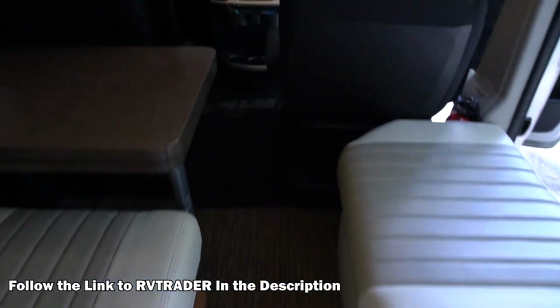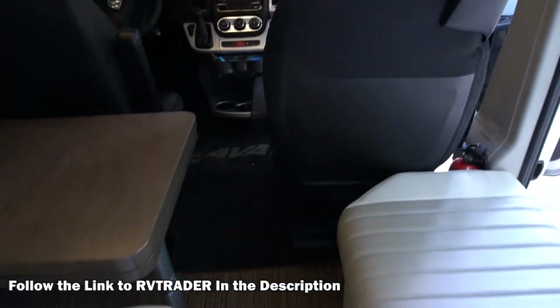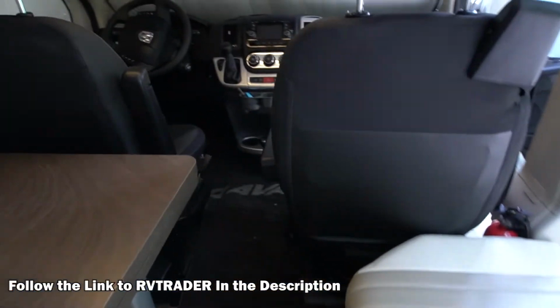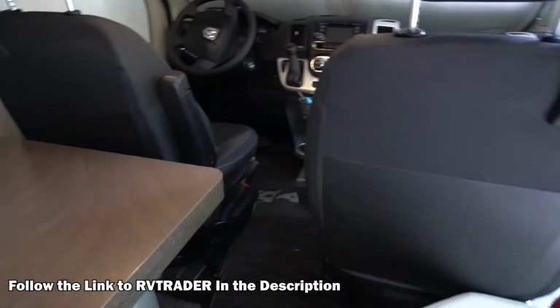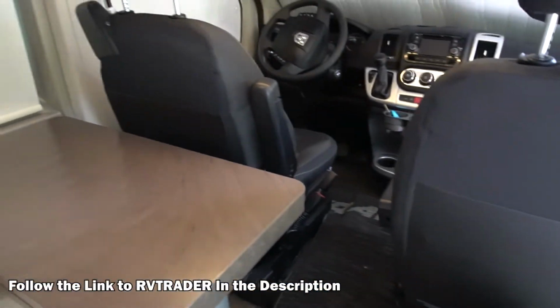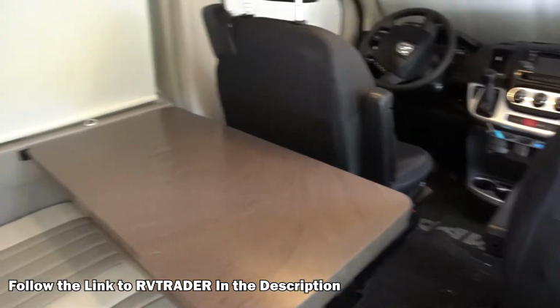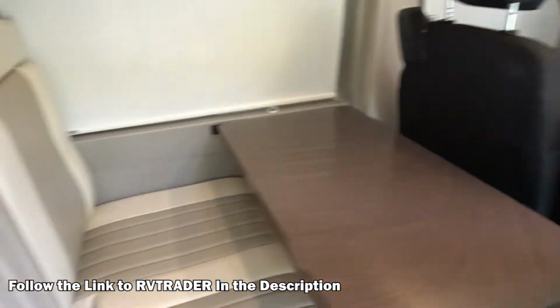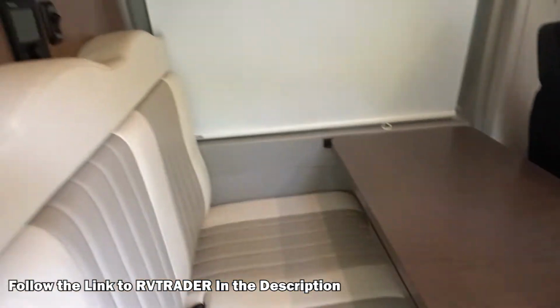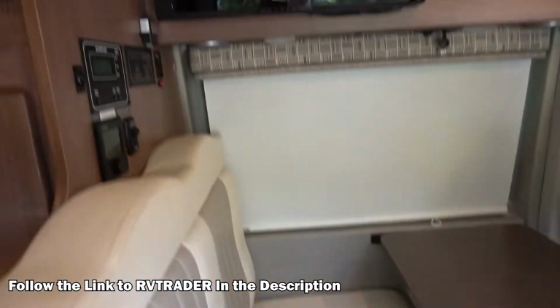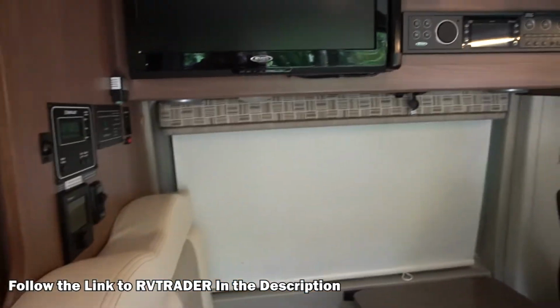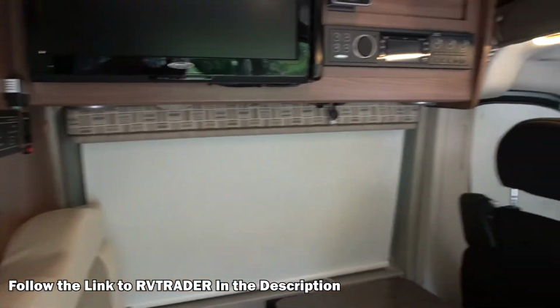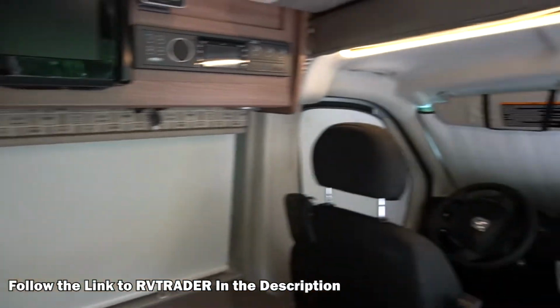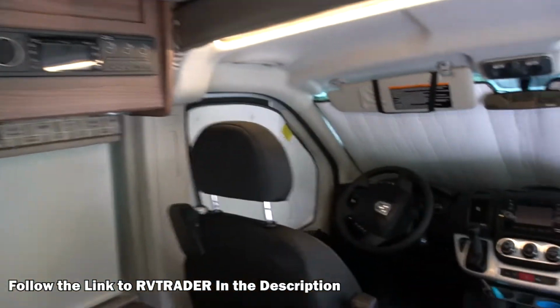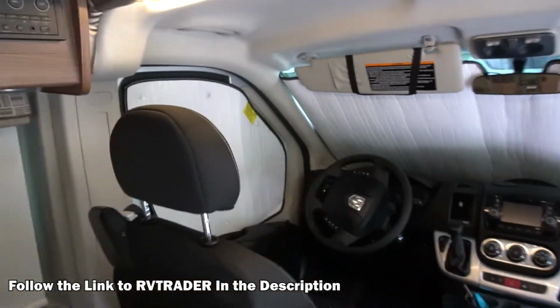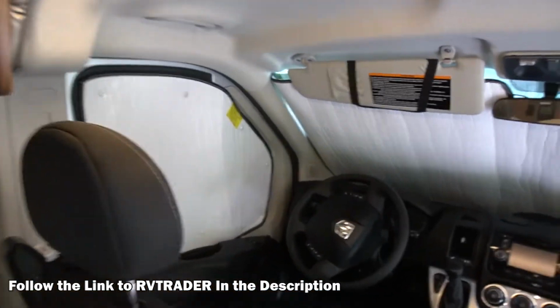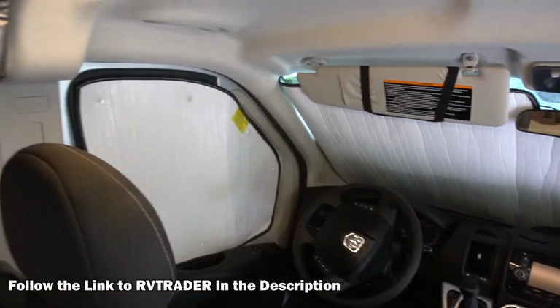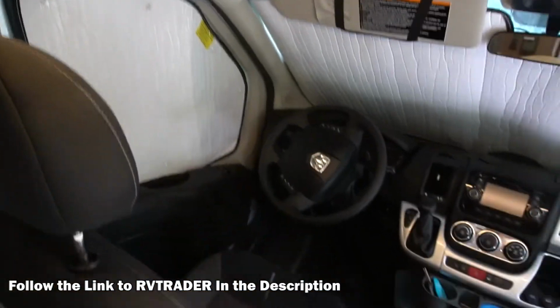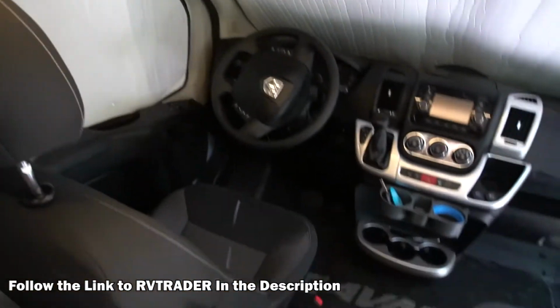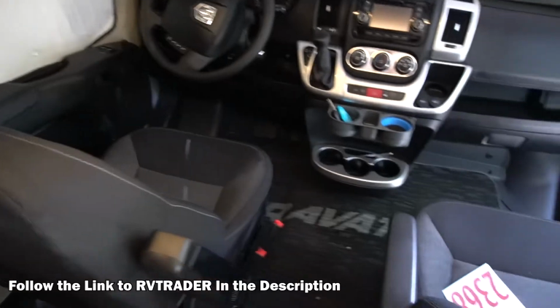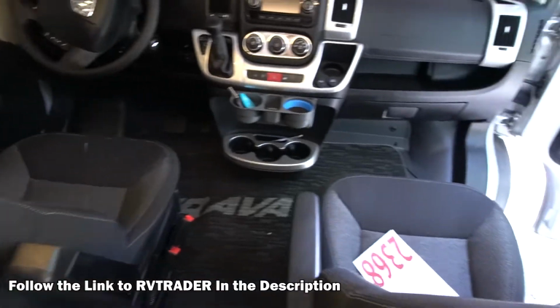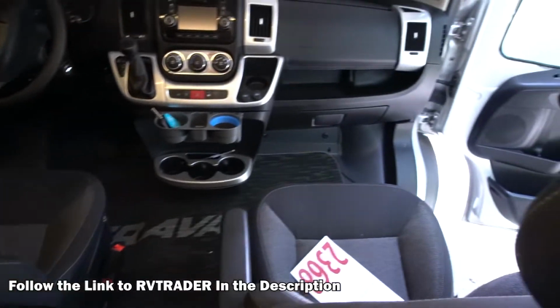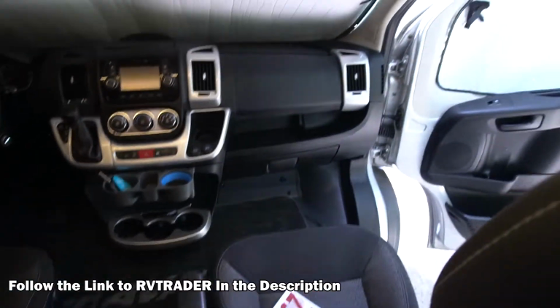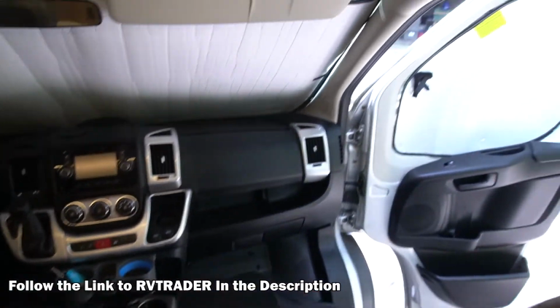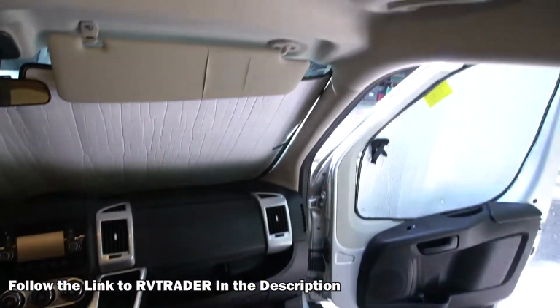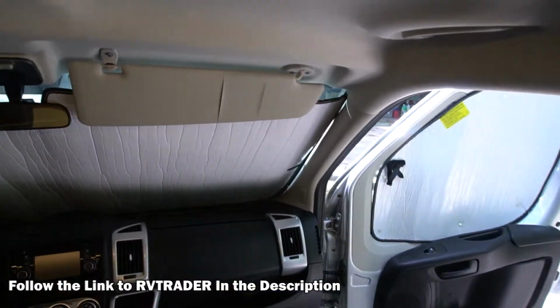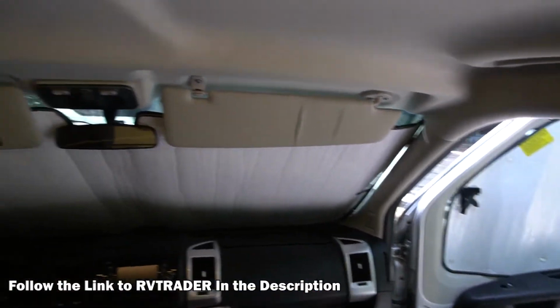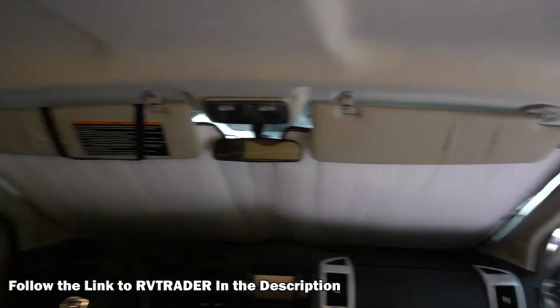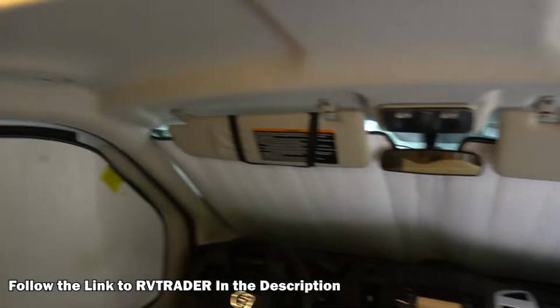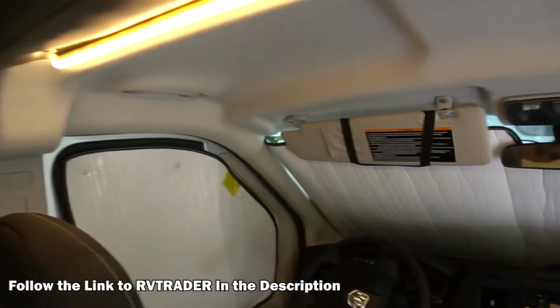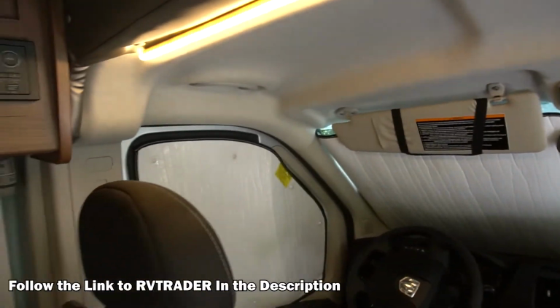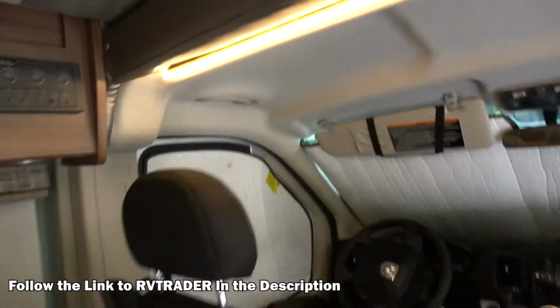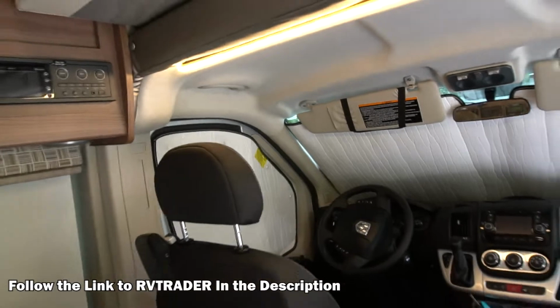That sound you're hearing out there — that's actually cicadas. I live in the woods, so it's crazy cicadas. But anyway, you can see how nice and clean it is. I'll do a little tour of the outside too so you can see how well taken care of it is.